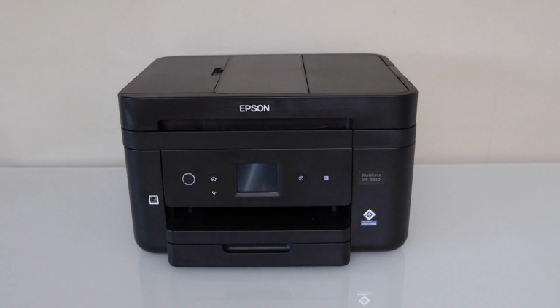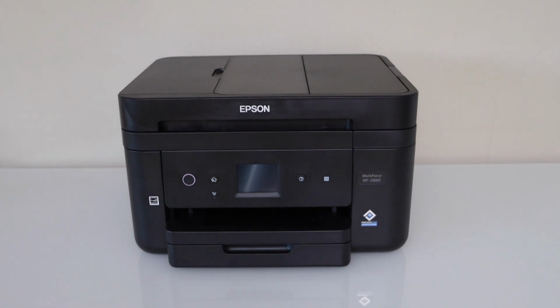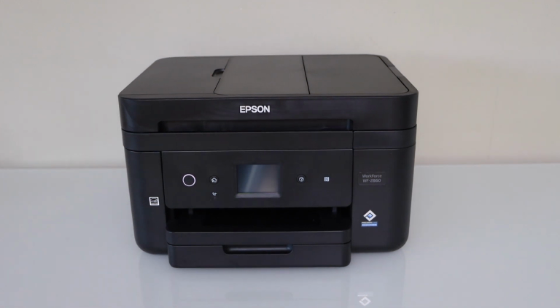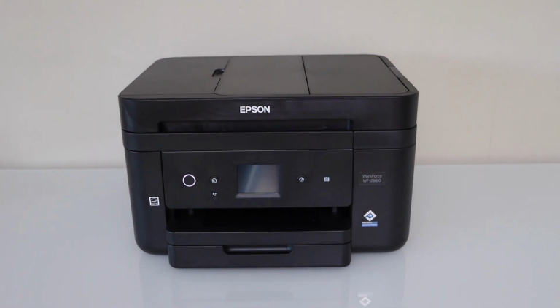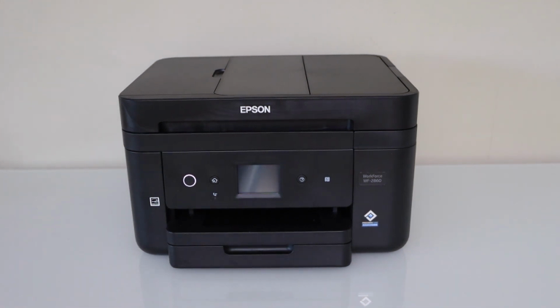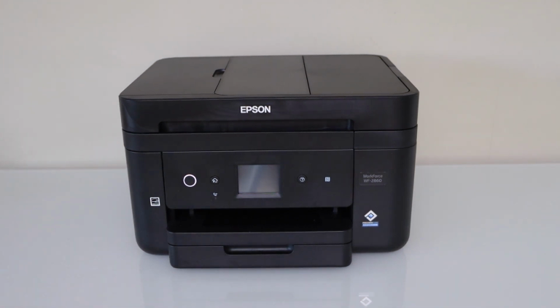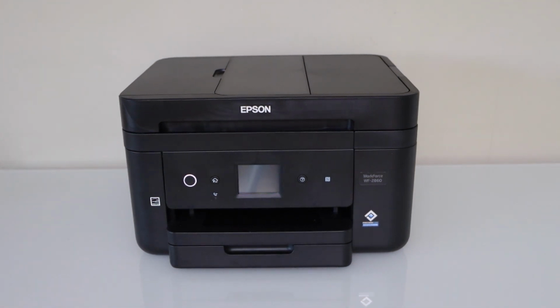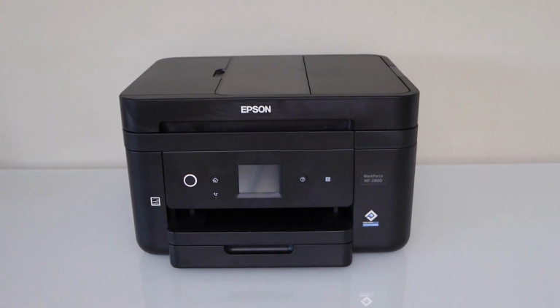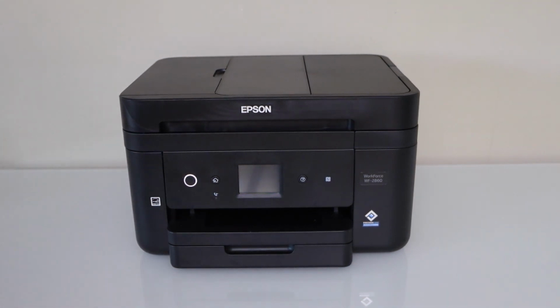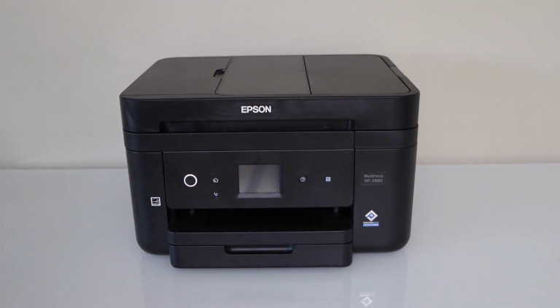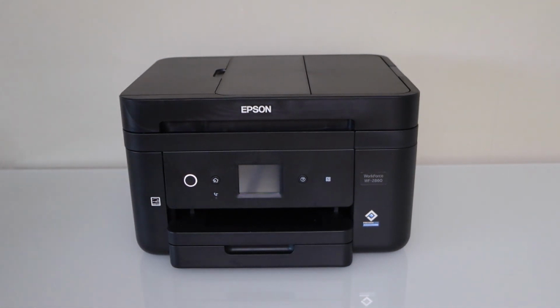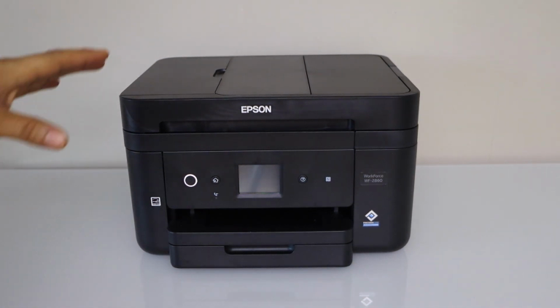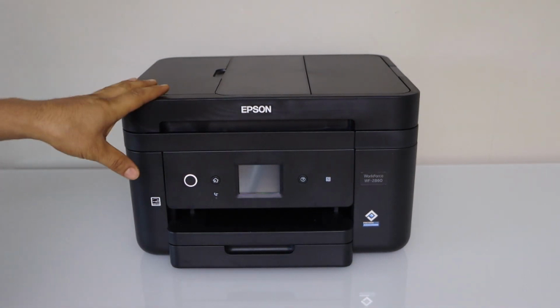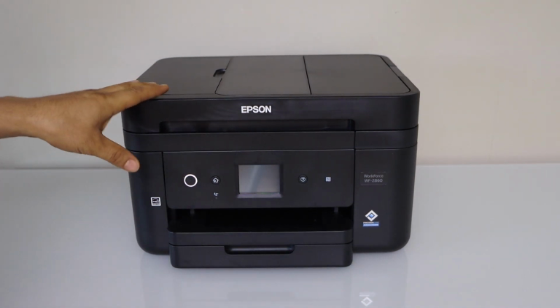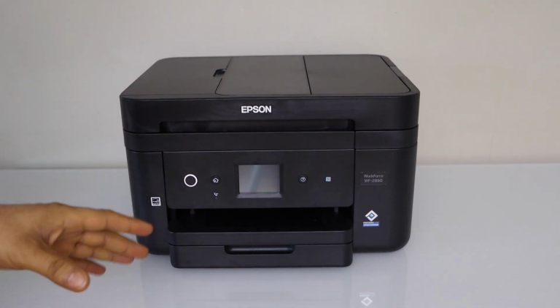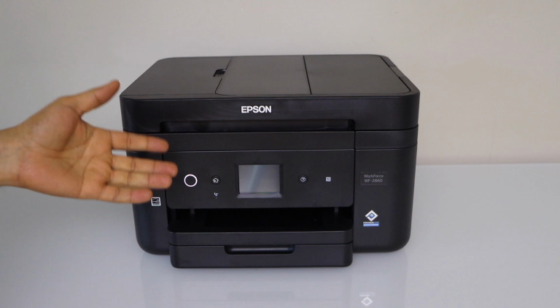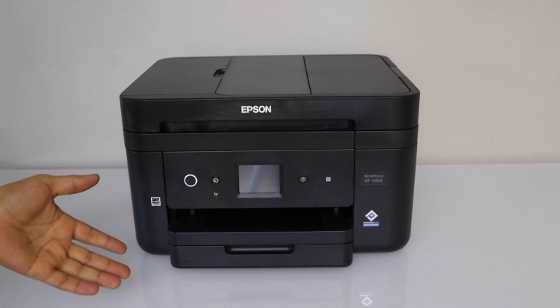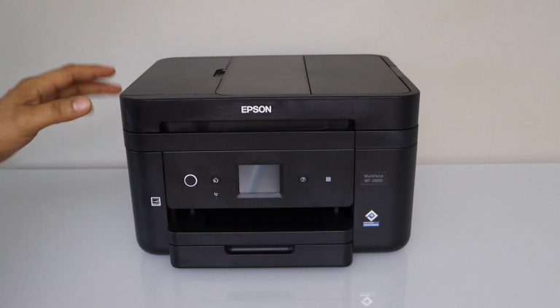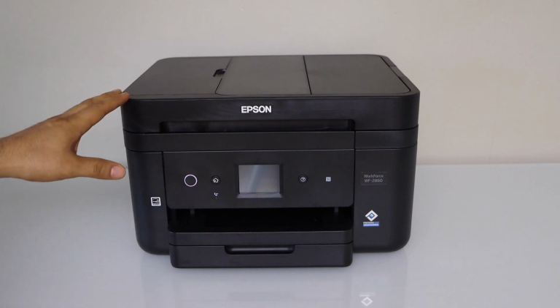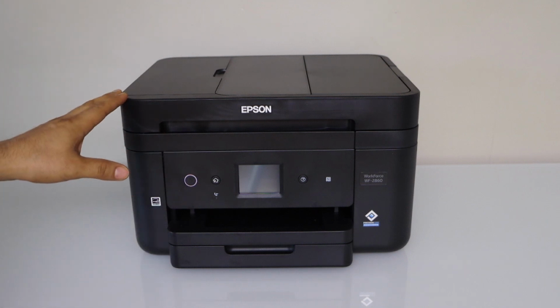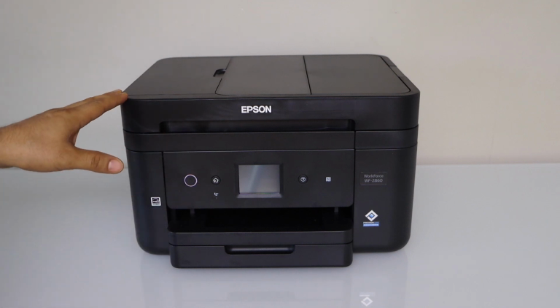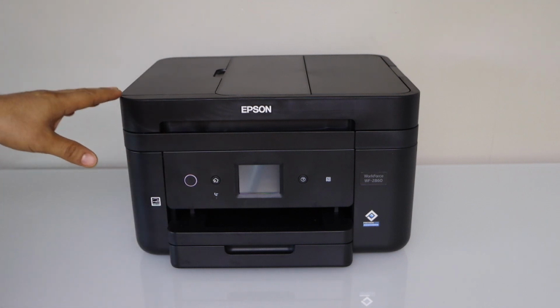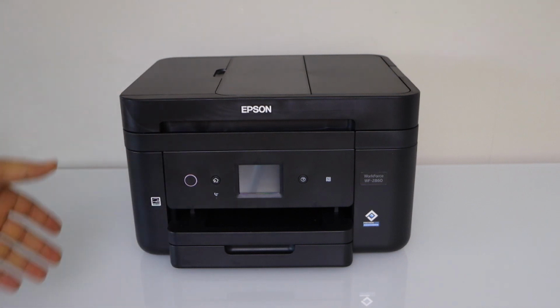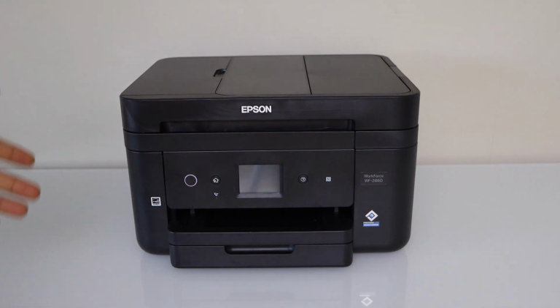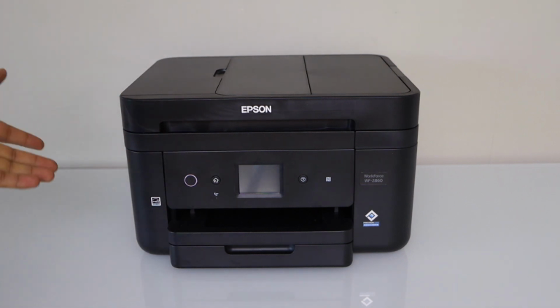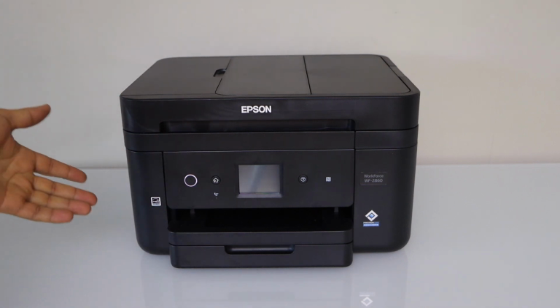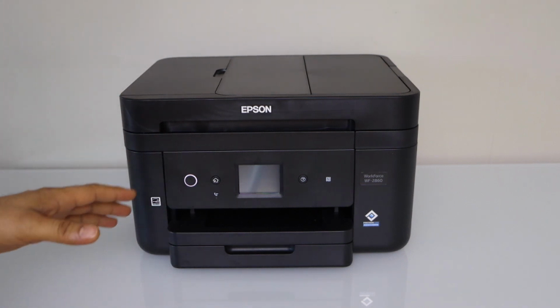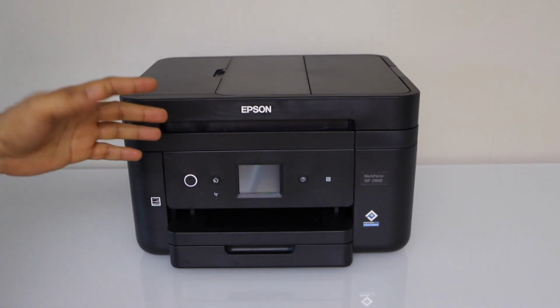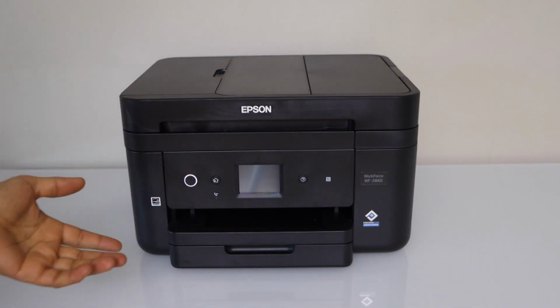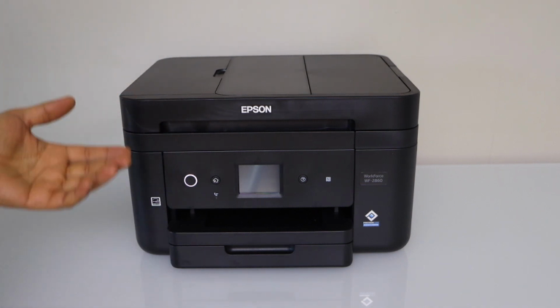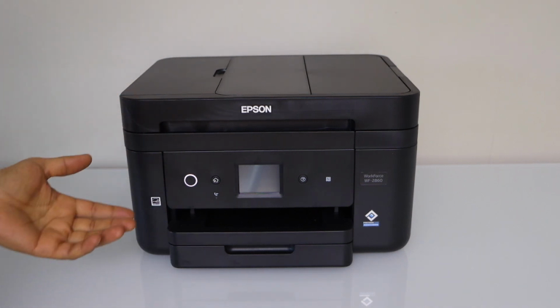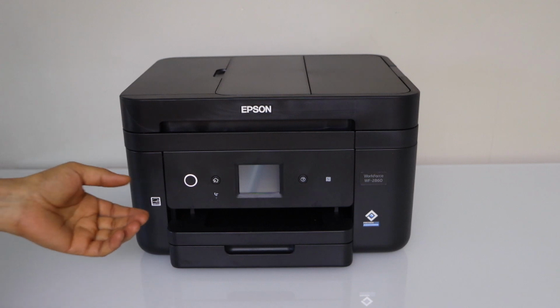In this video, I'm going to show you how to do the setup of your Epson Workforce 2860 all-in-one printer with your smartphone. You can use an iPhone or Android phone.